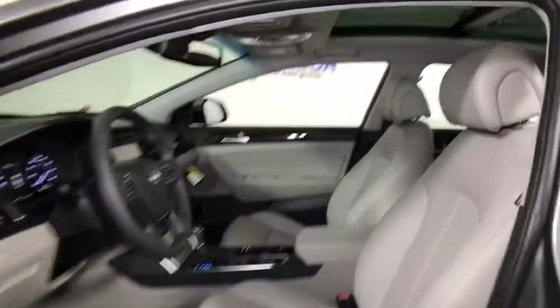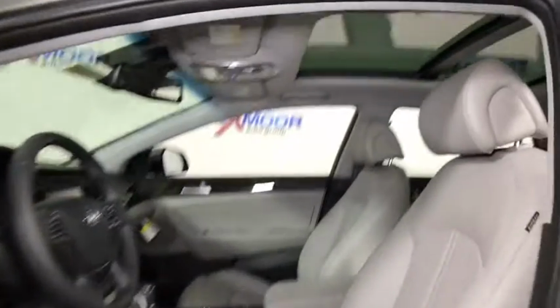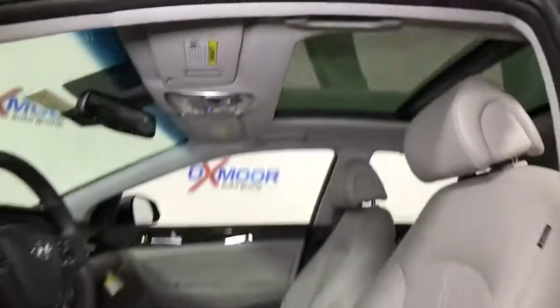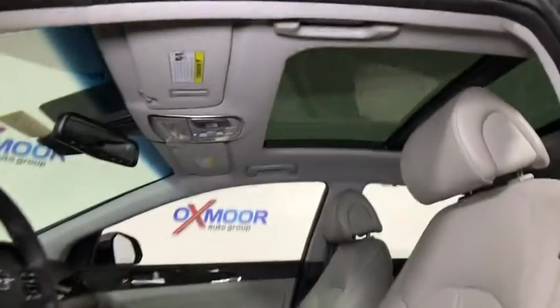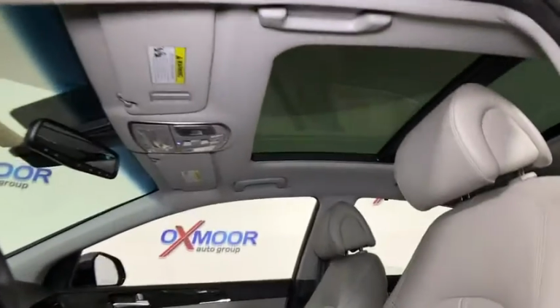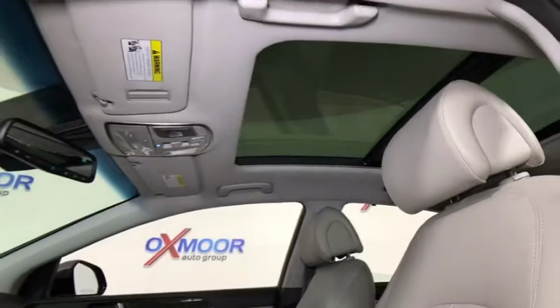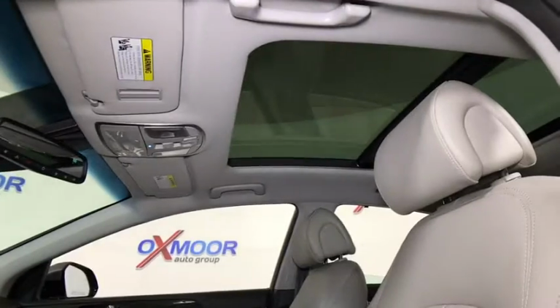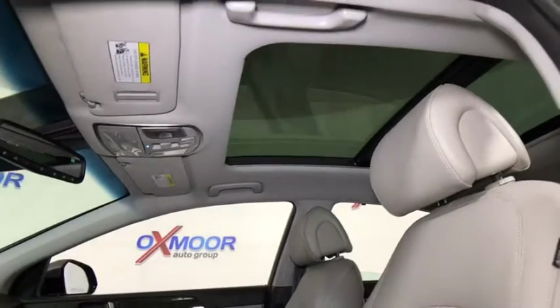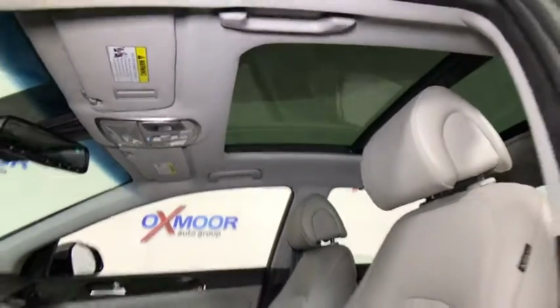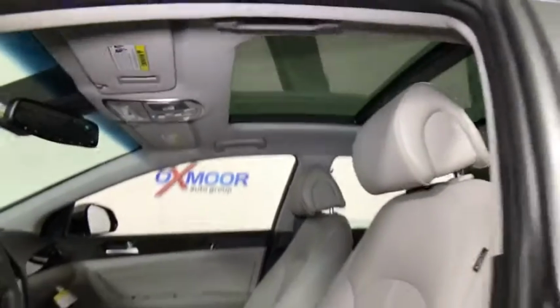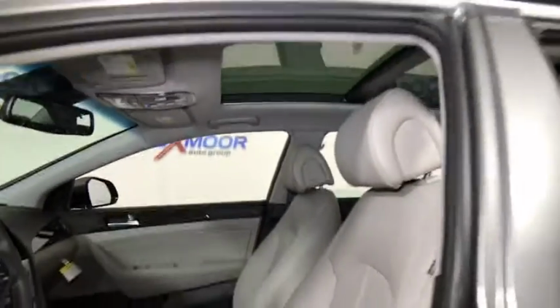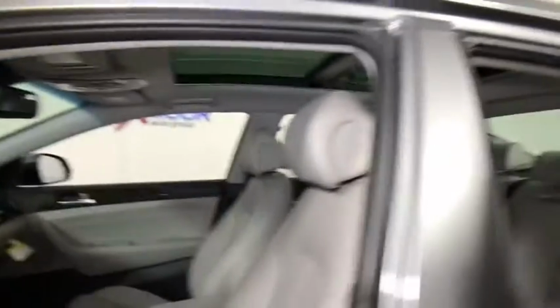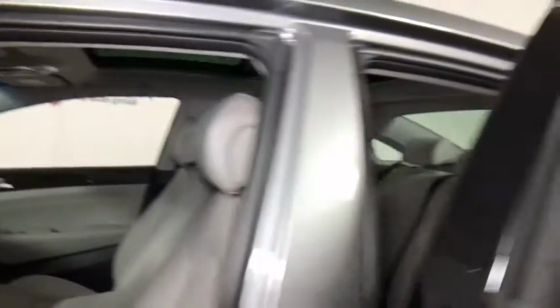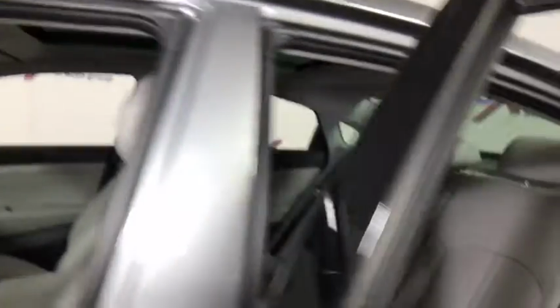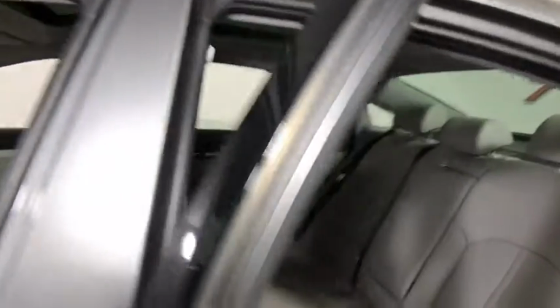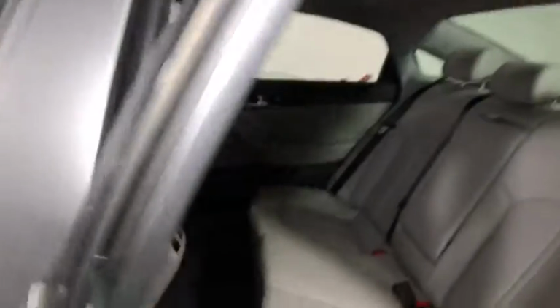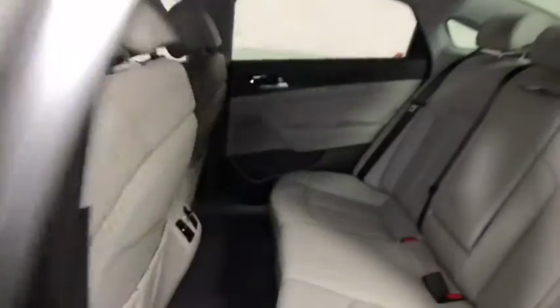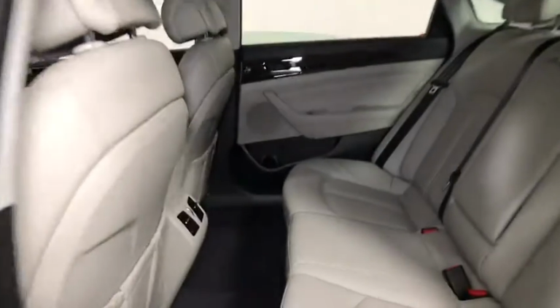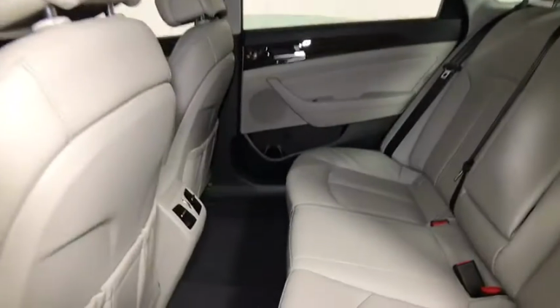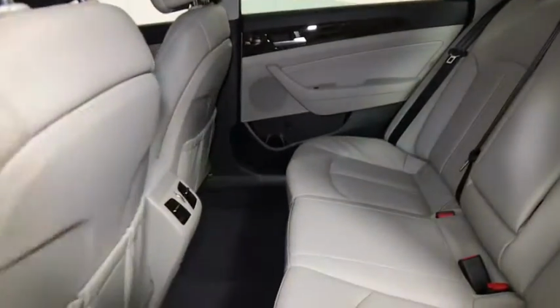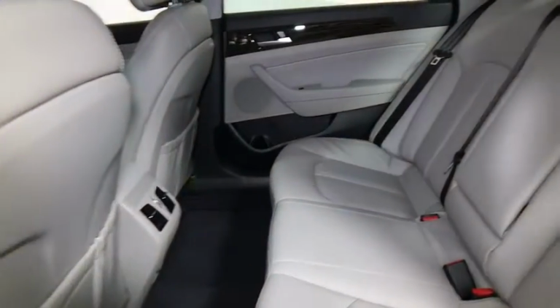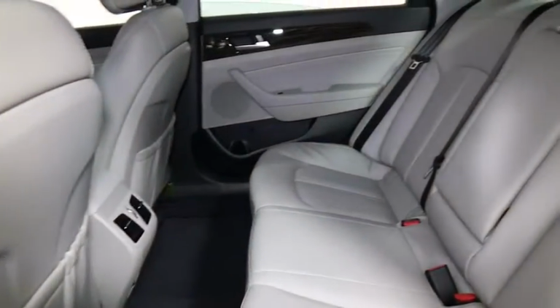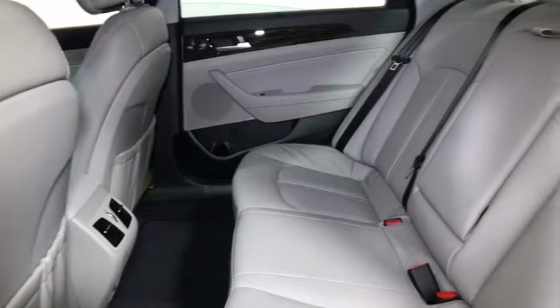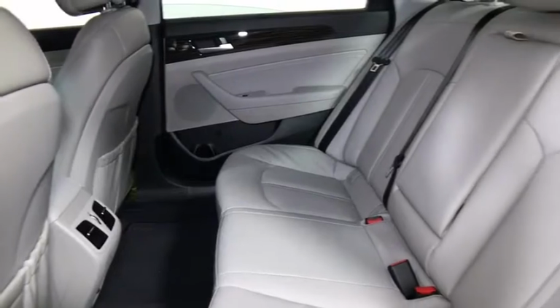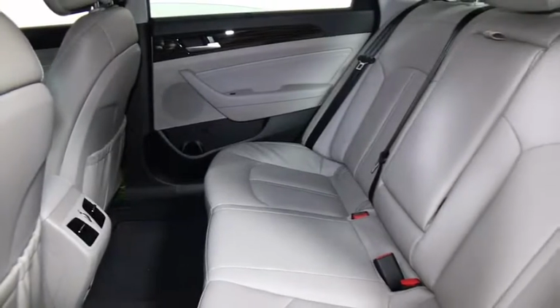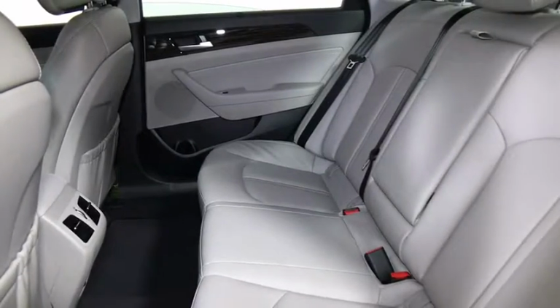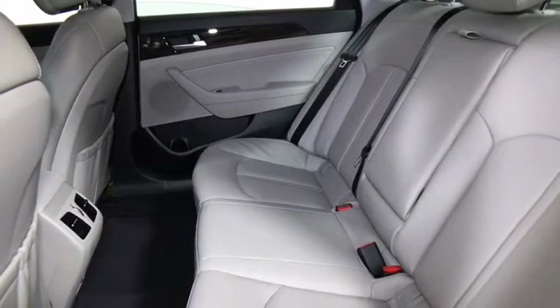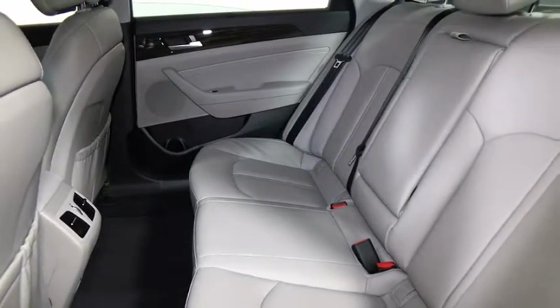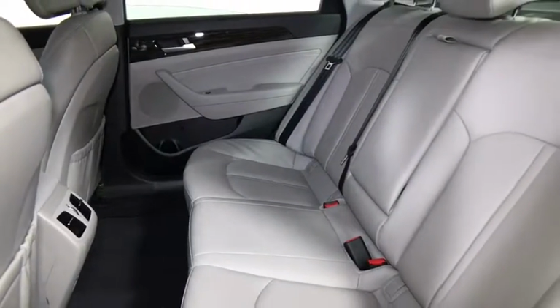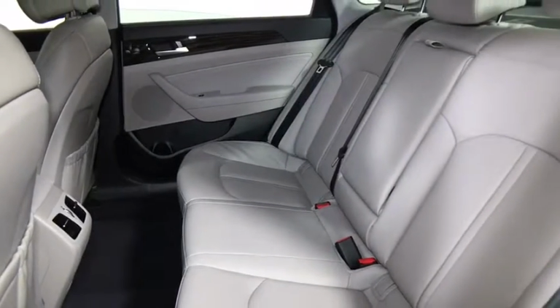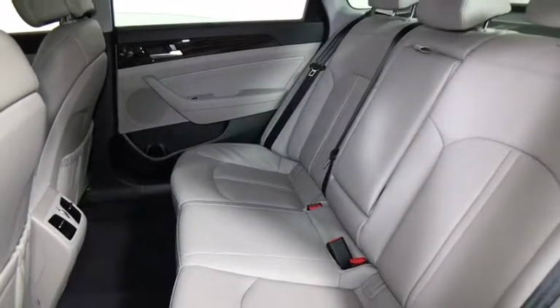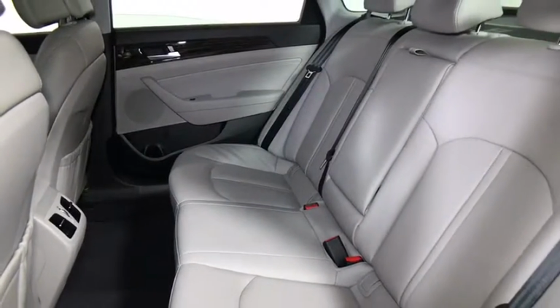Power passenger seat. Traction control. Dual airbags. Leather-wrapped steering wheel. Power steering. Alloy wheels. Four-wheel disc brakes. Center armrest.